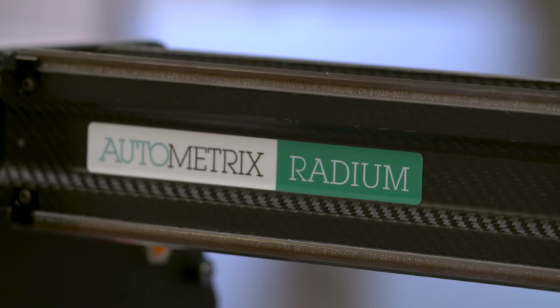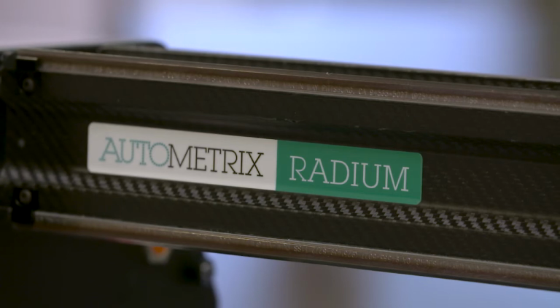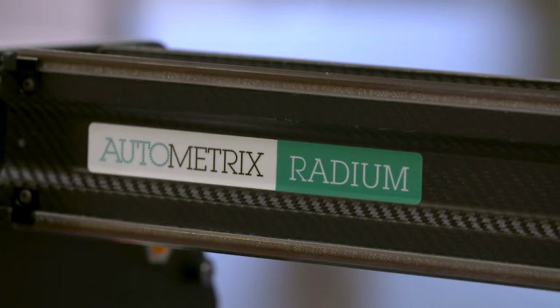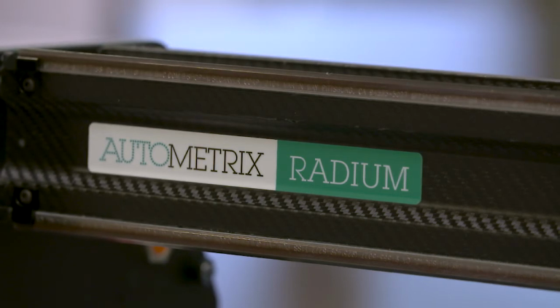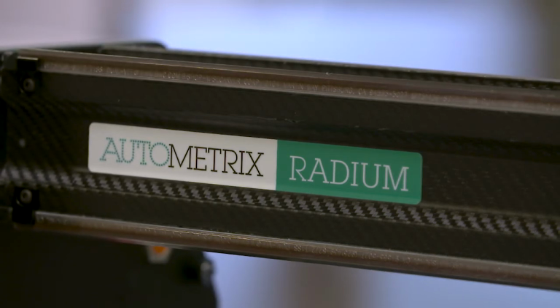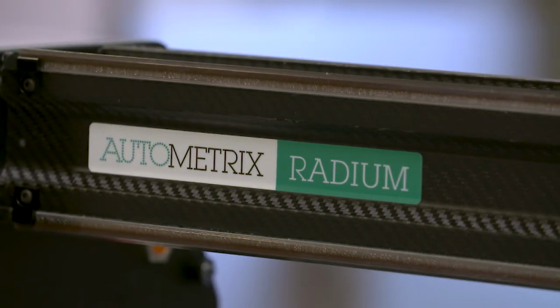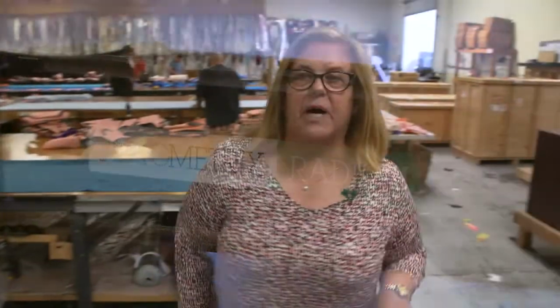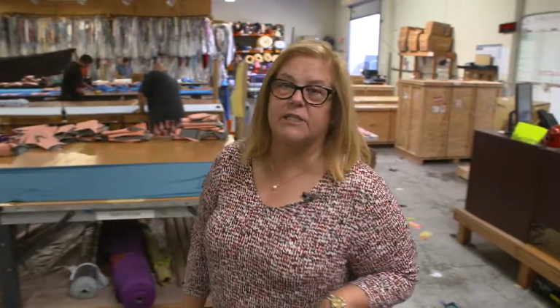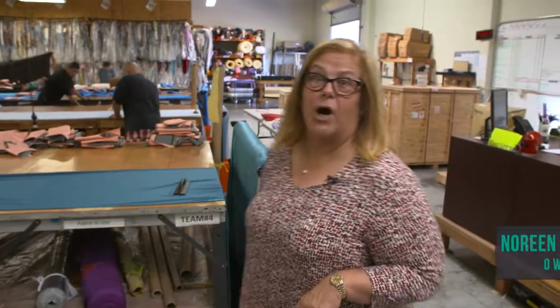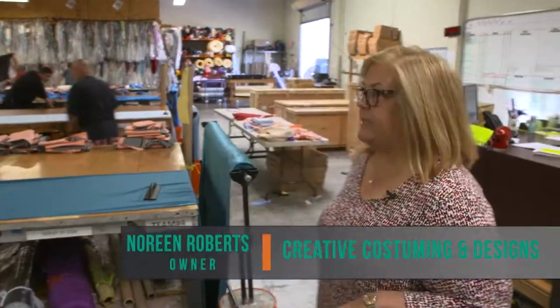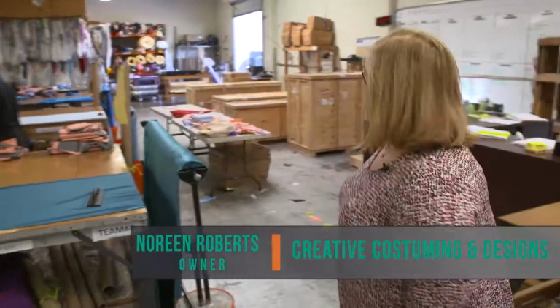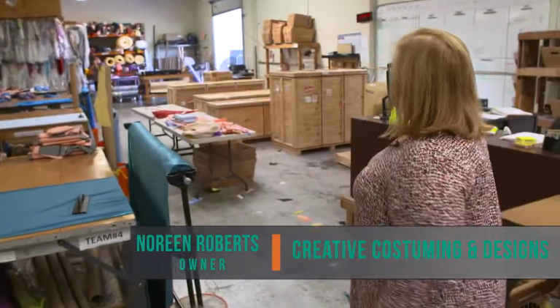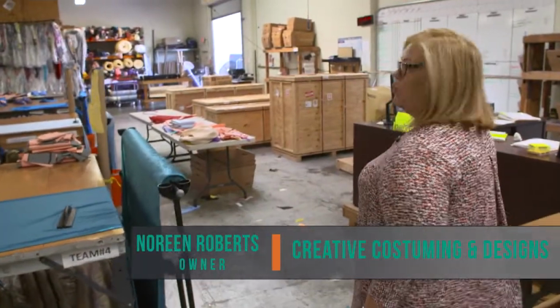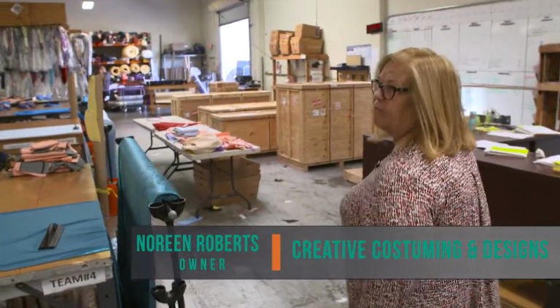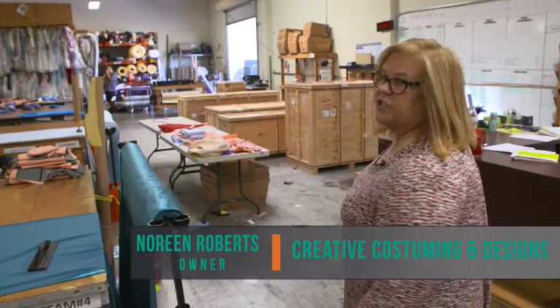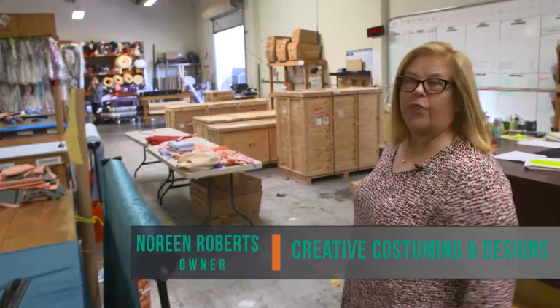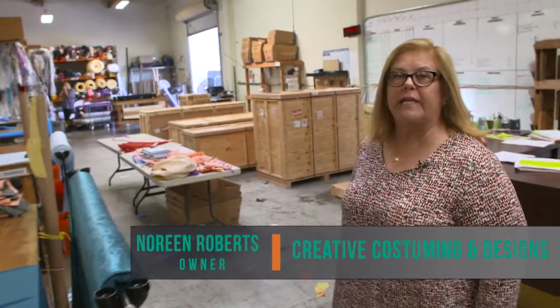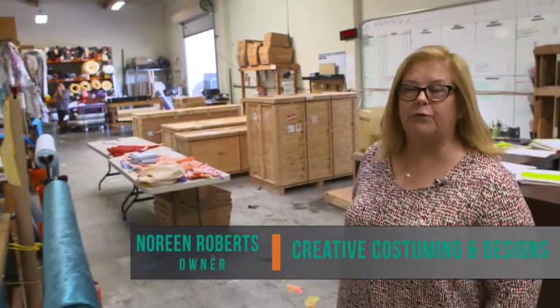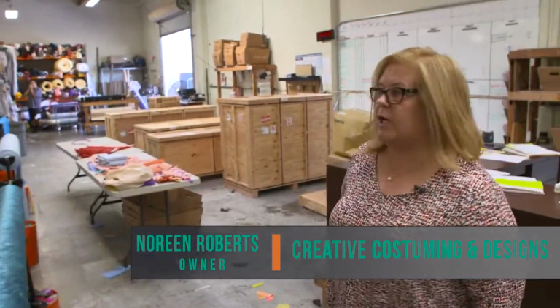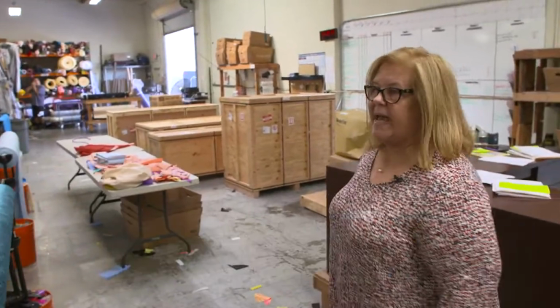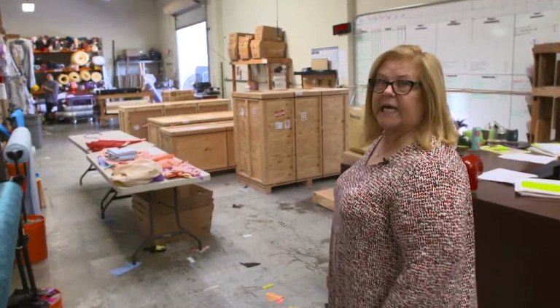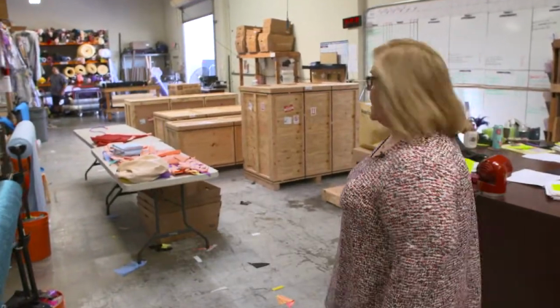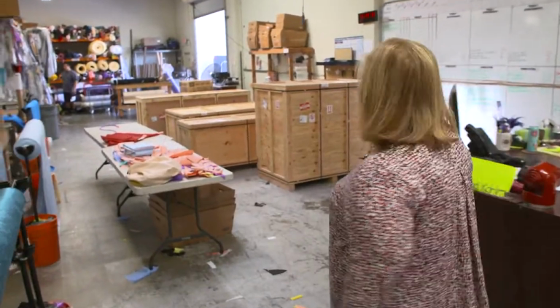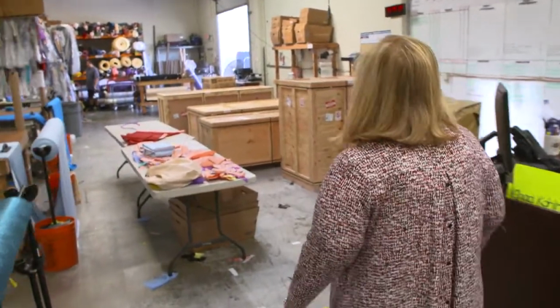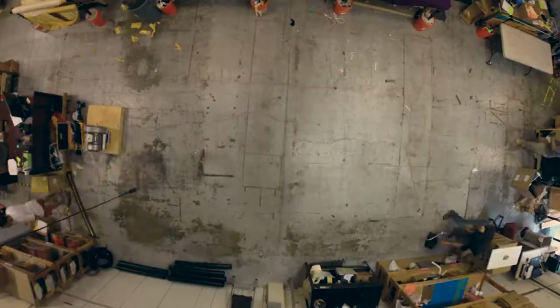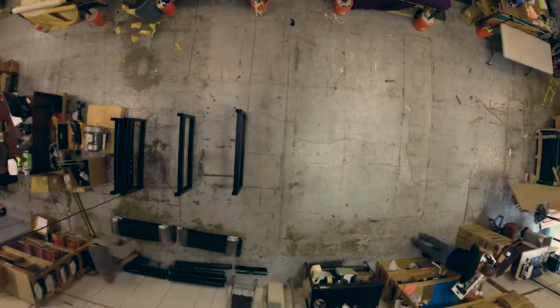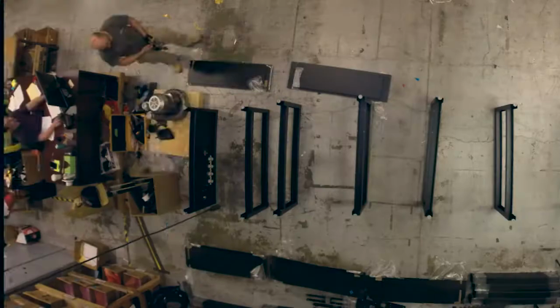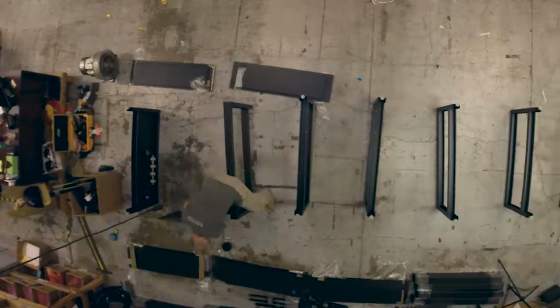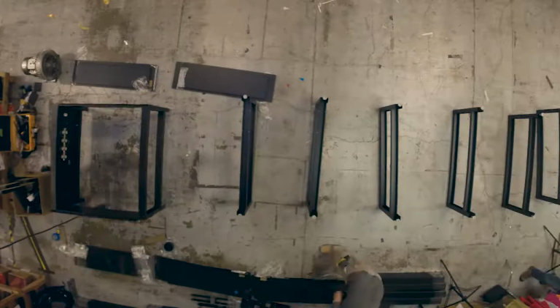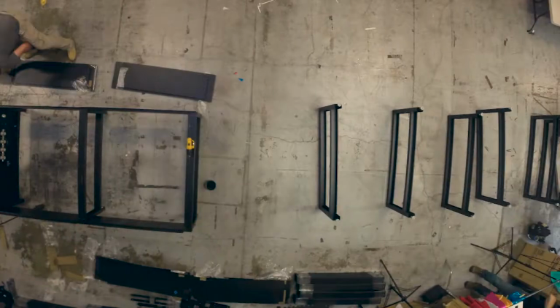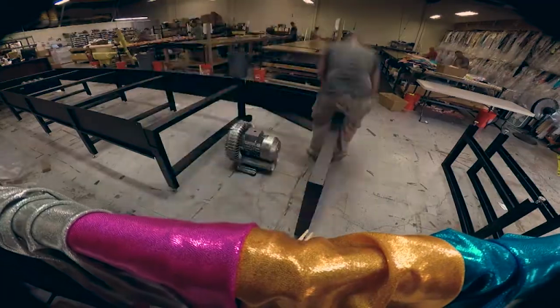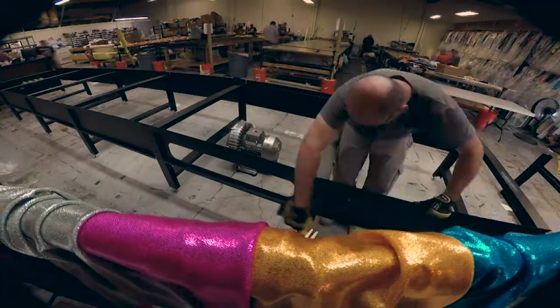Yesterday we received all of these boxes from Automatrix and we have purchased a 32-foot automatic cutting table. It's going to fill this whole area.